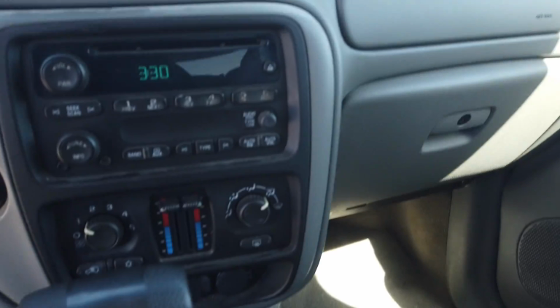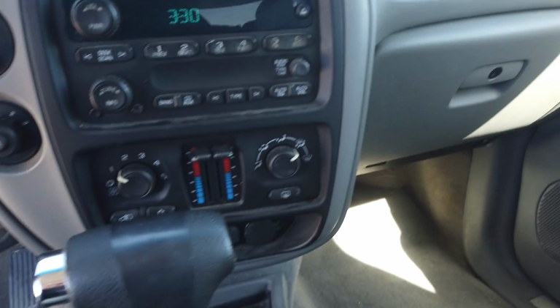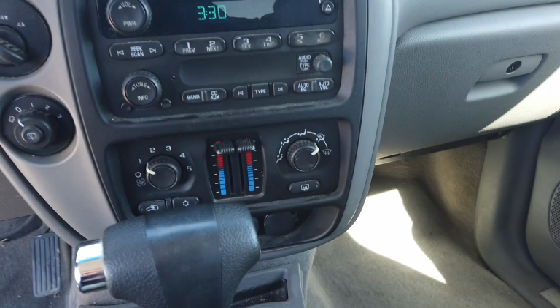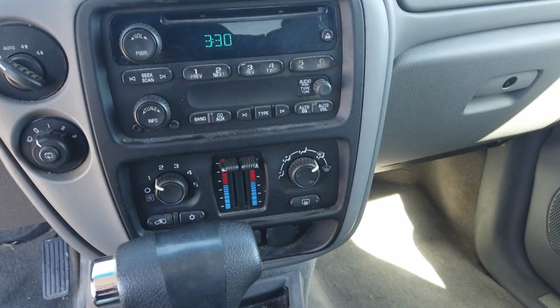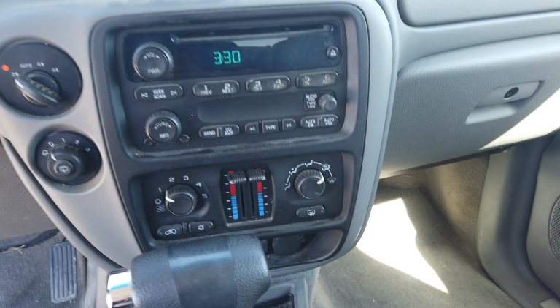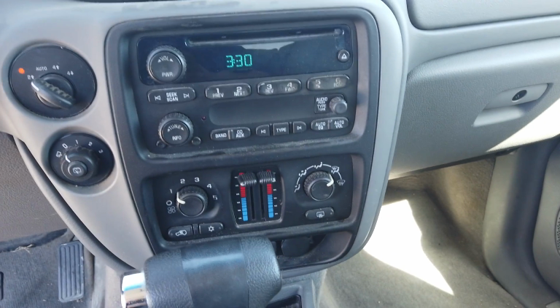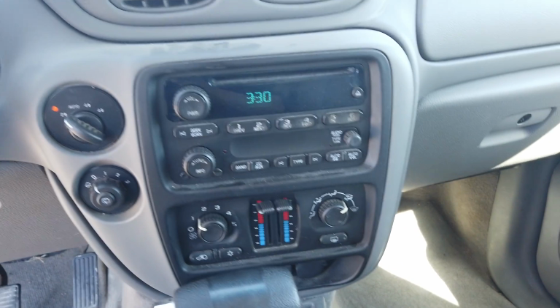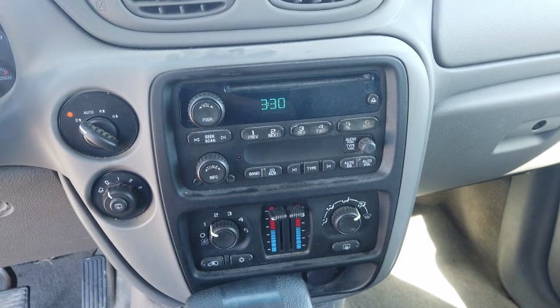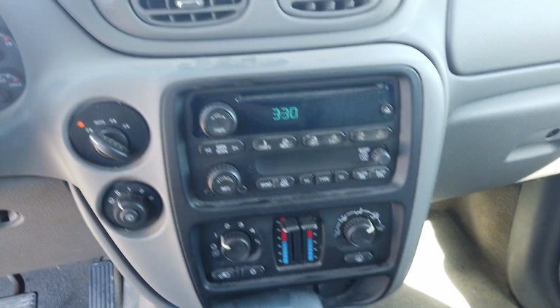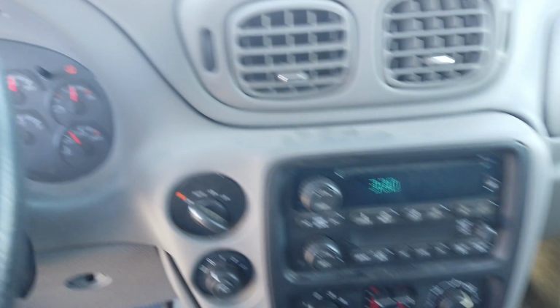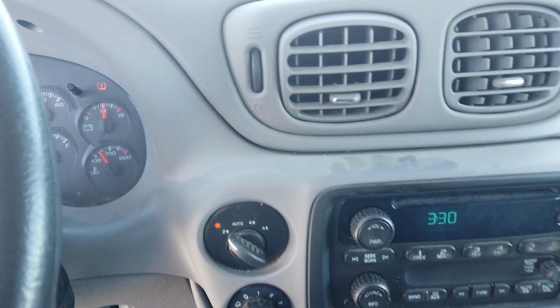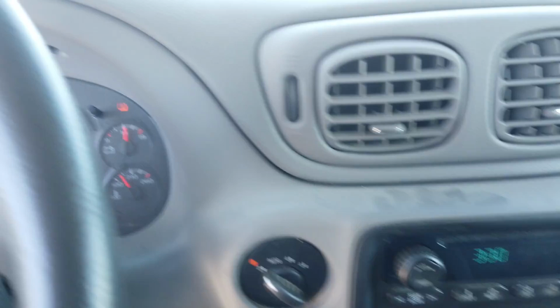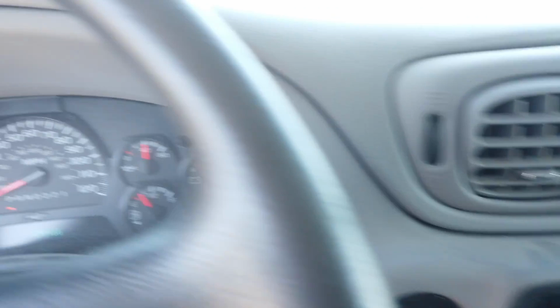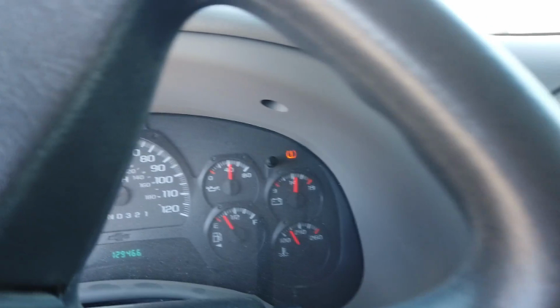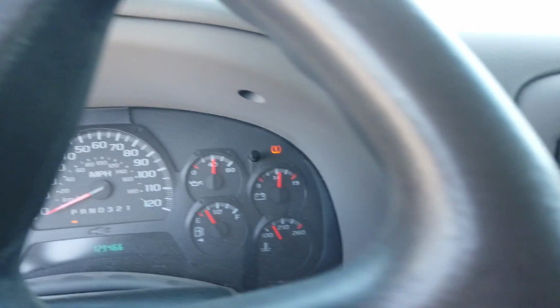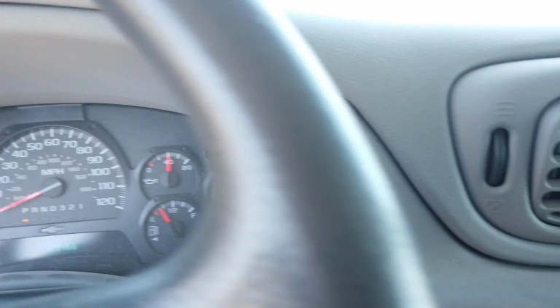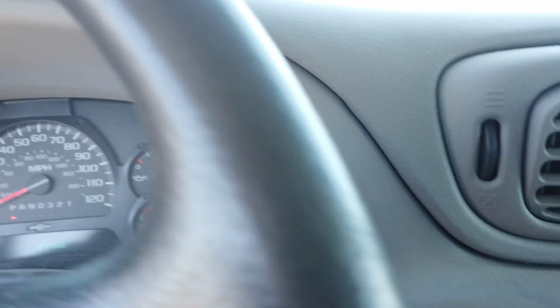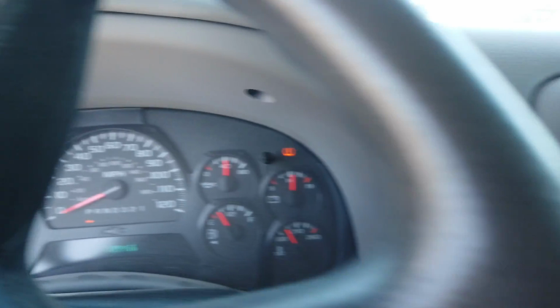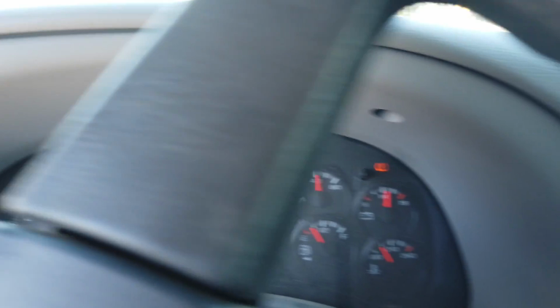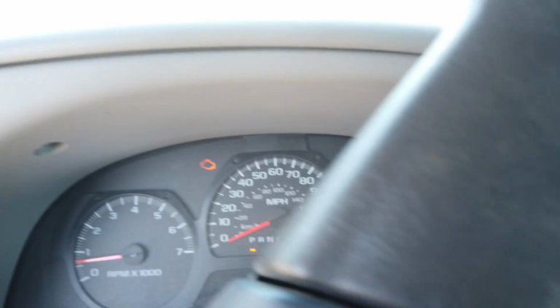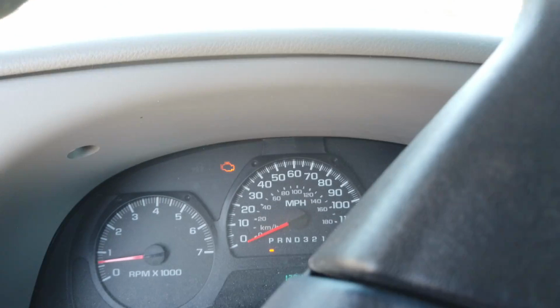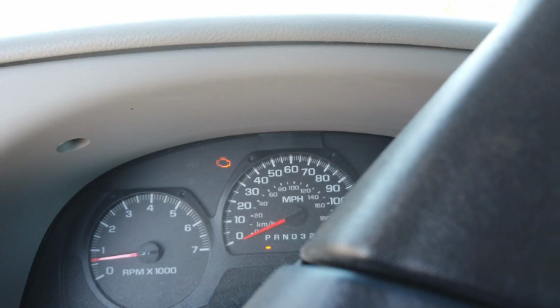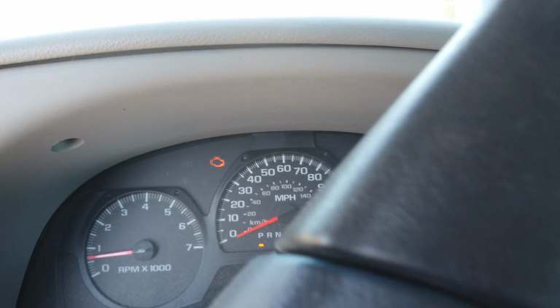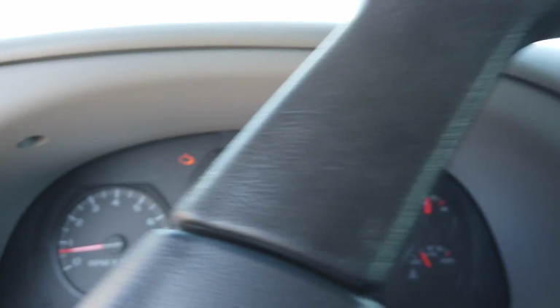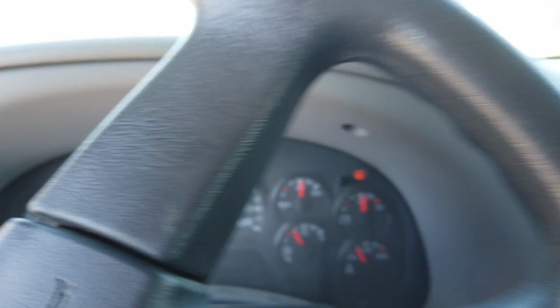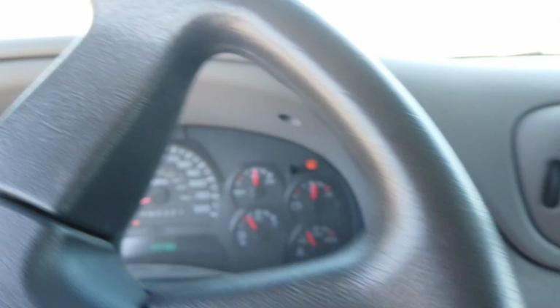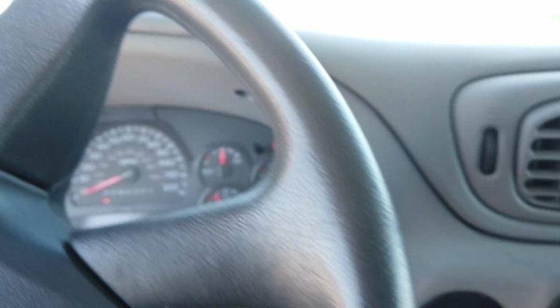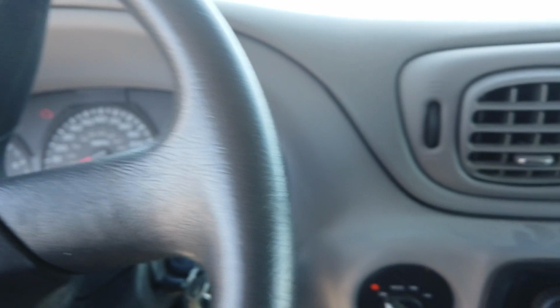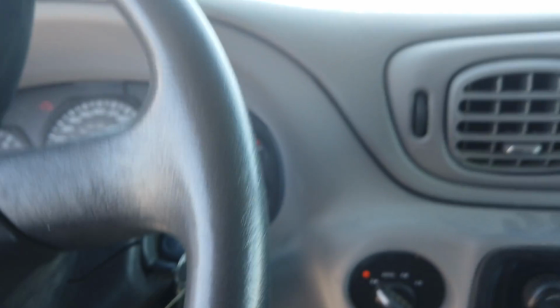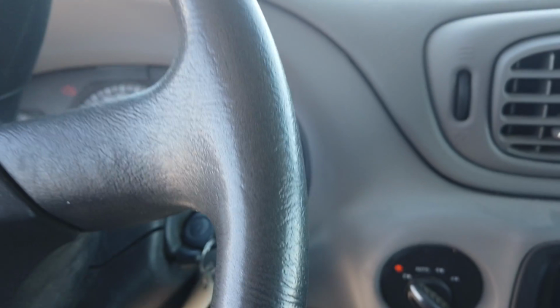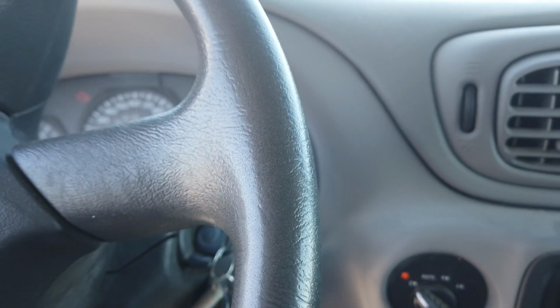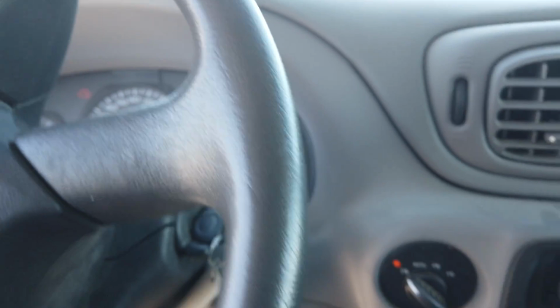There's all your controls, climate control. It does have a check engine light on it.